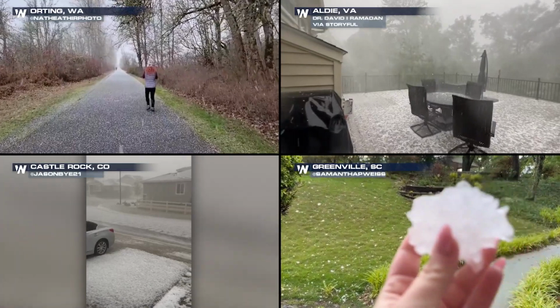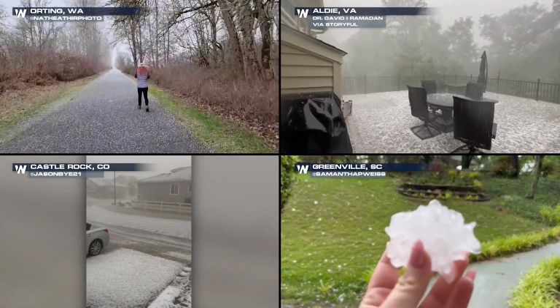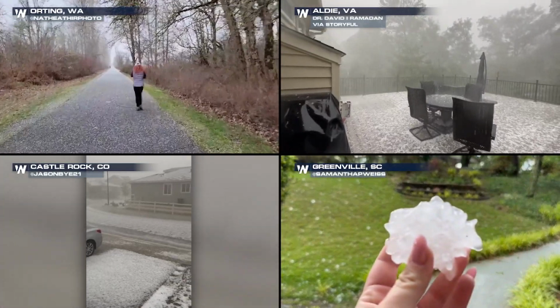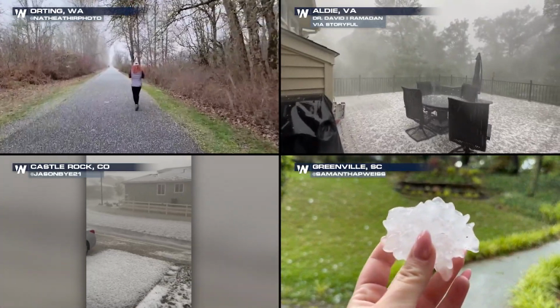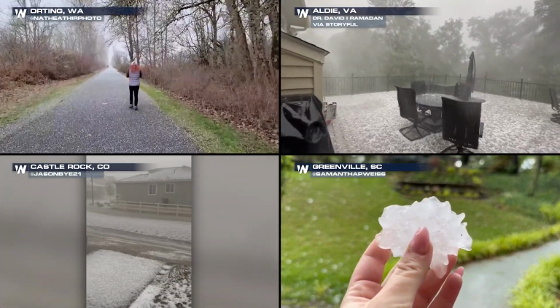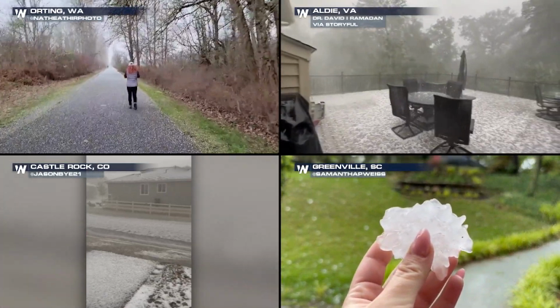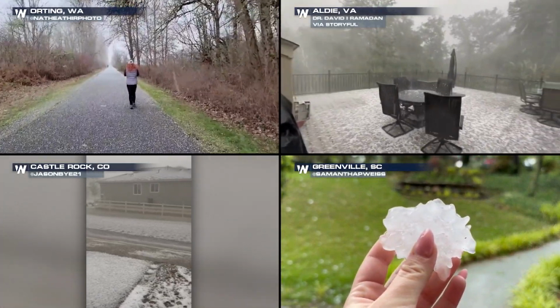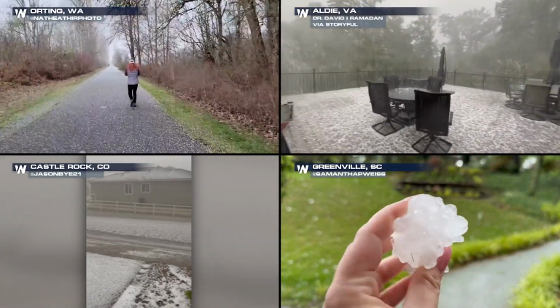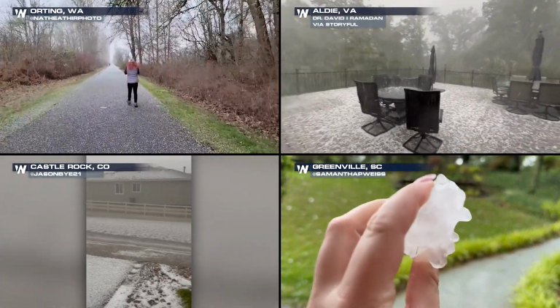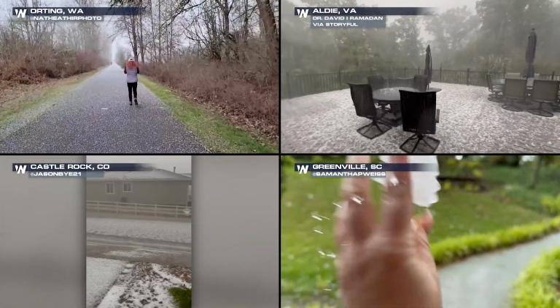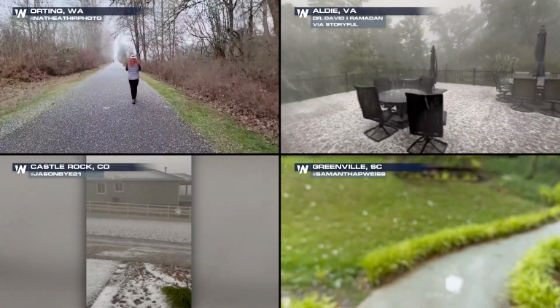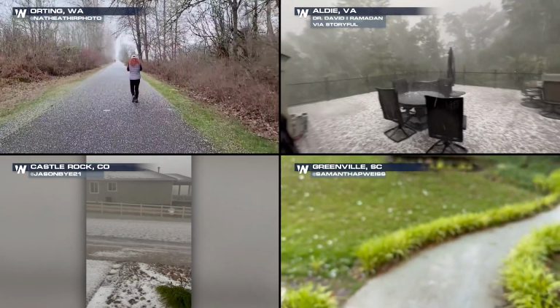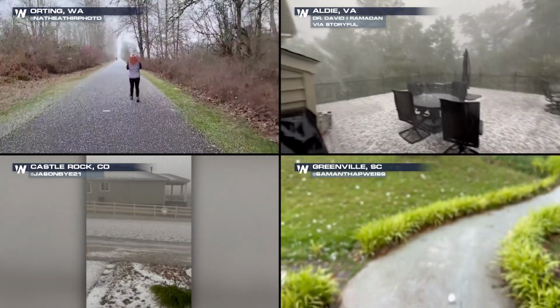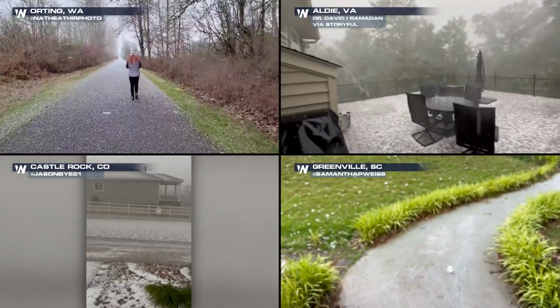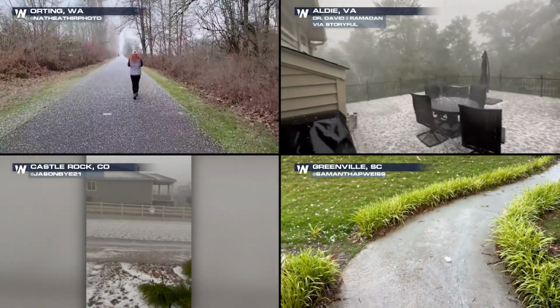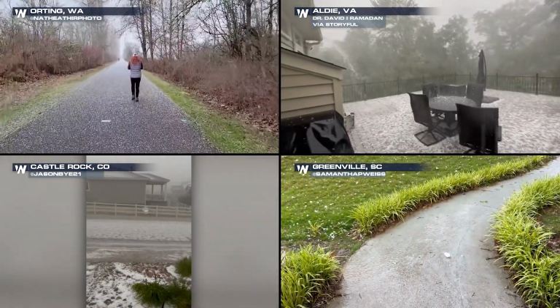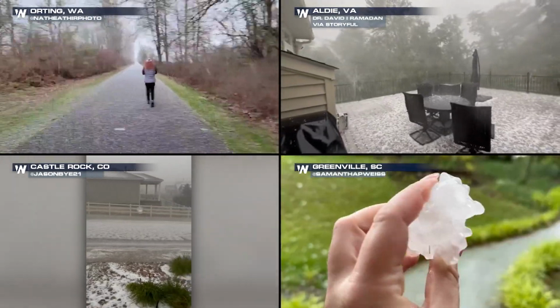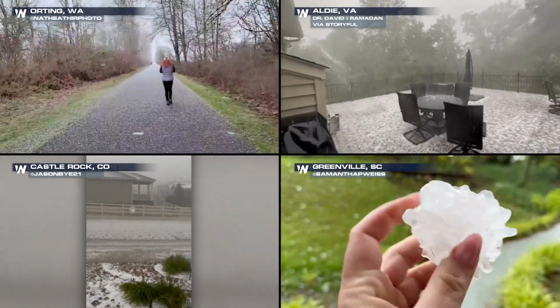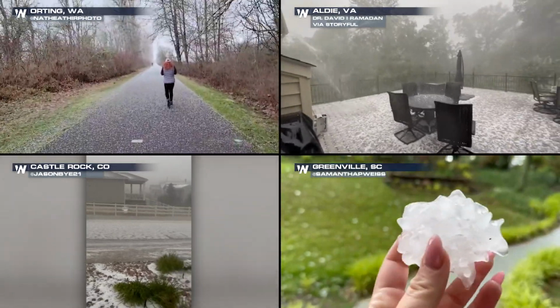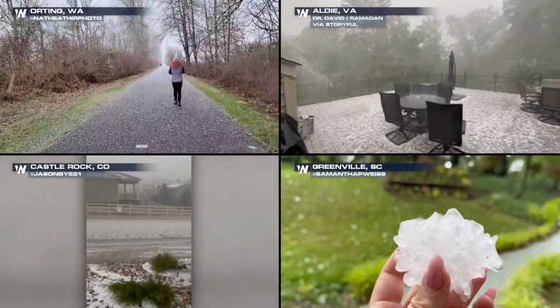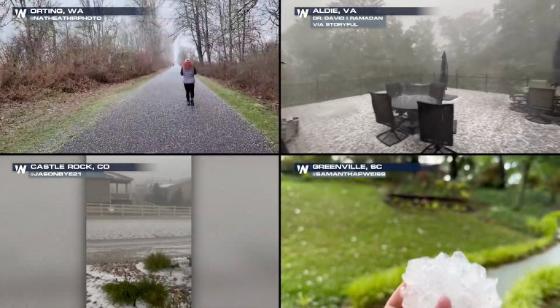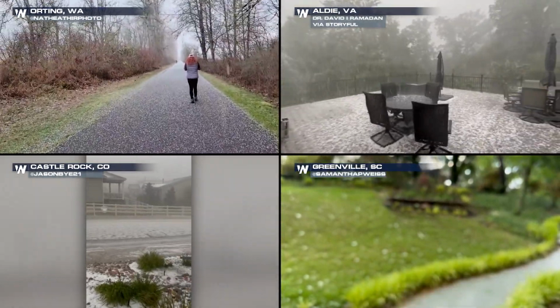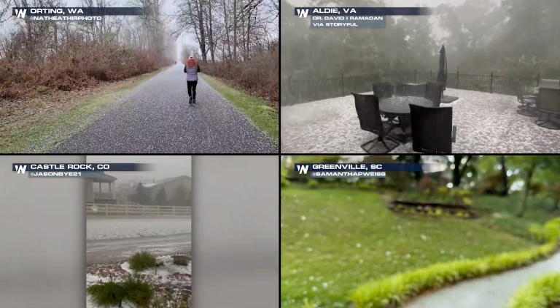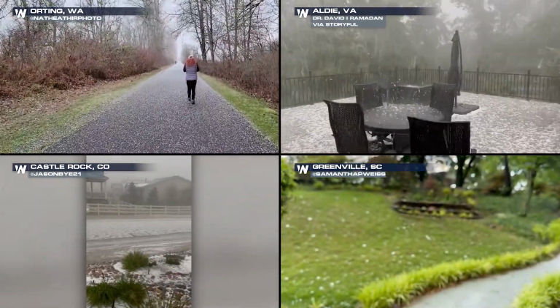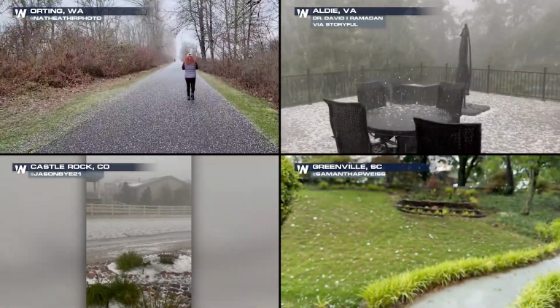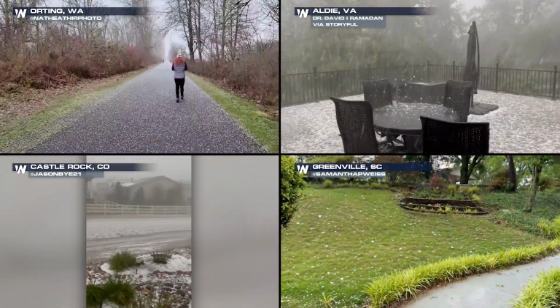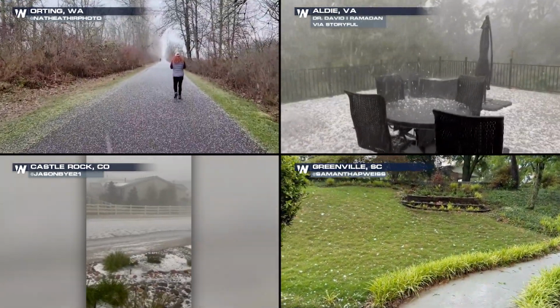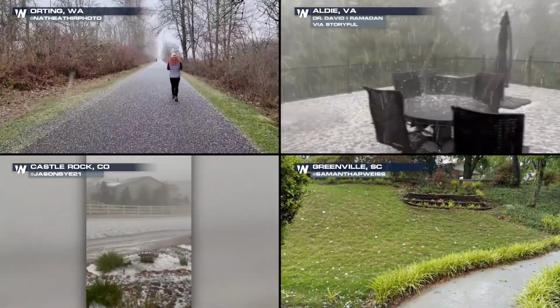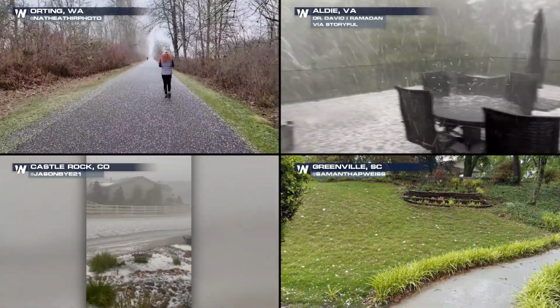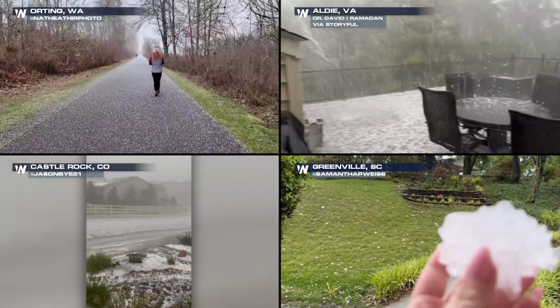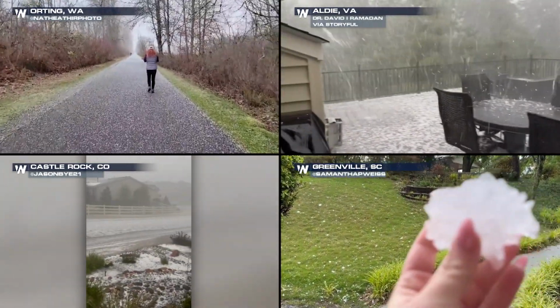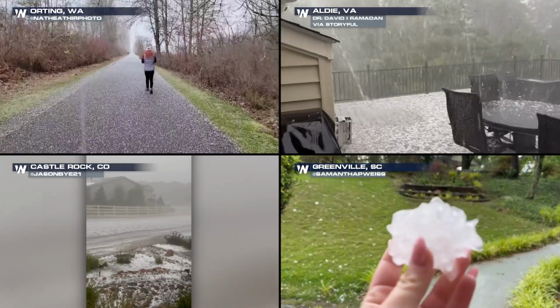Any size hail storm could ruin your day, so stay with Weather Nation for your updated forecast. I'm Weather Nation meteorologist Caitlin Connell.